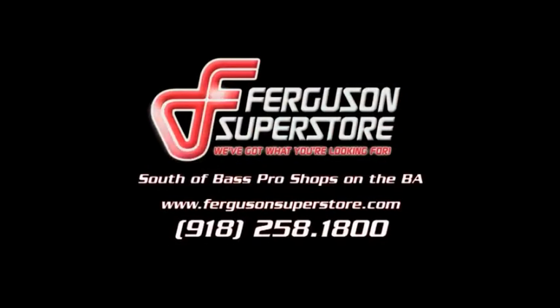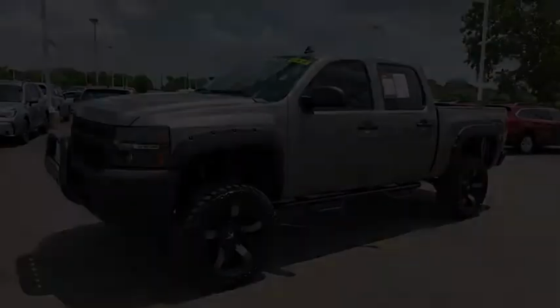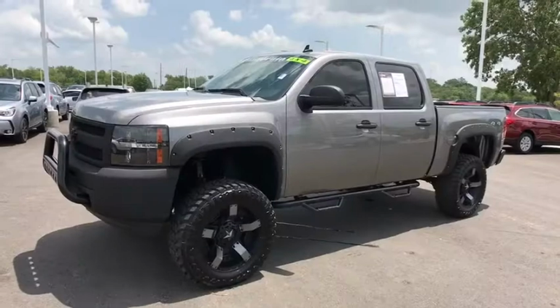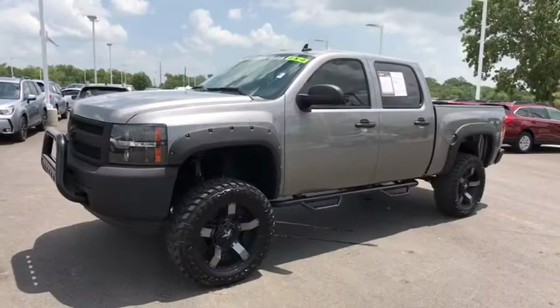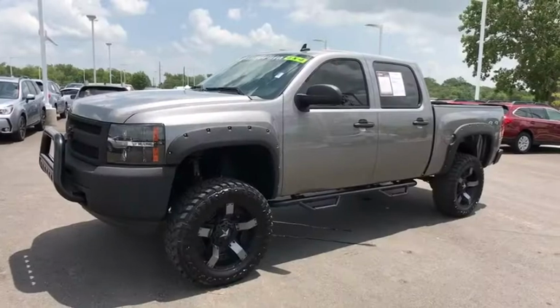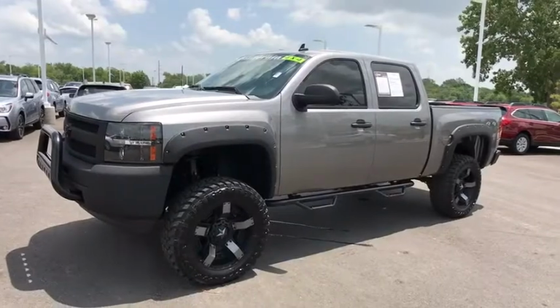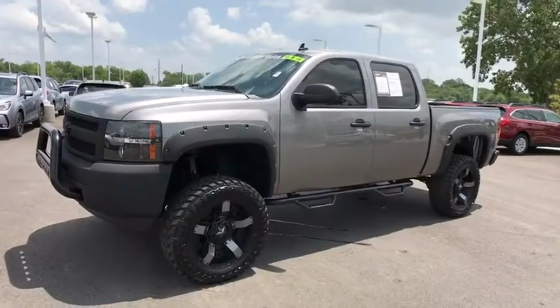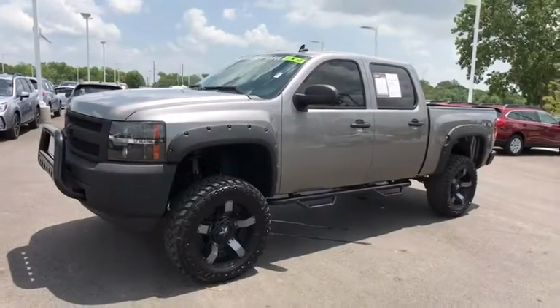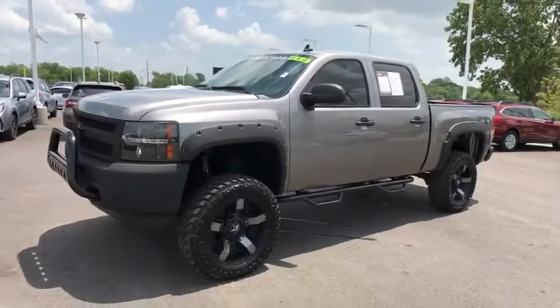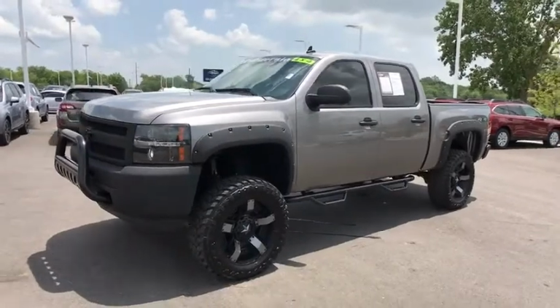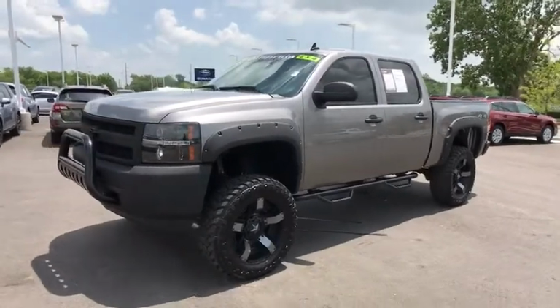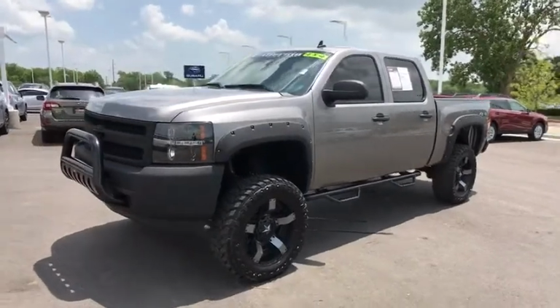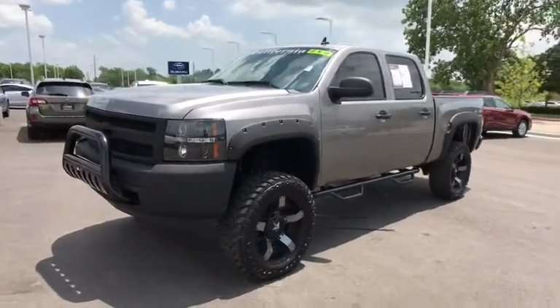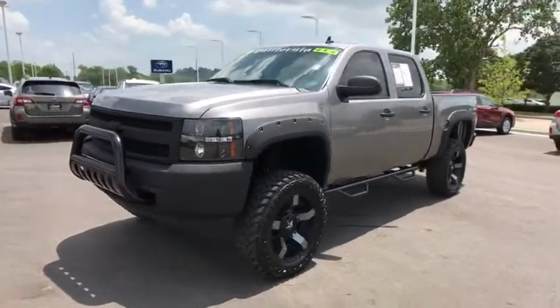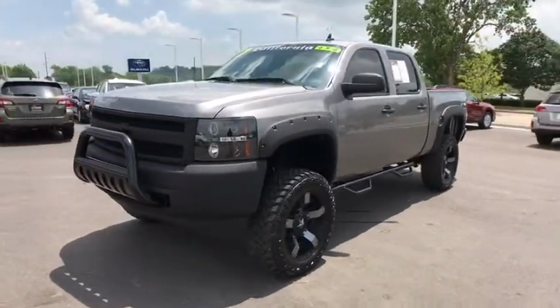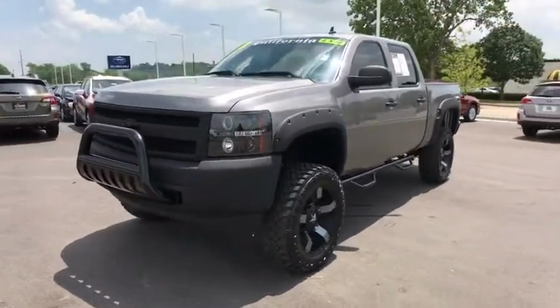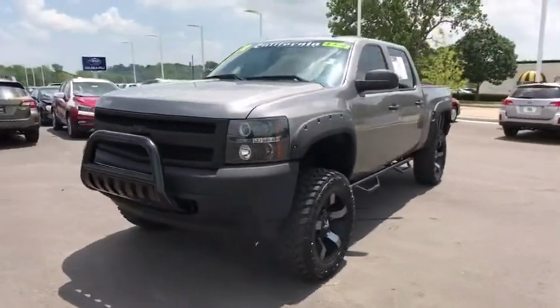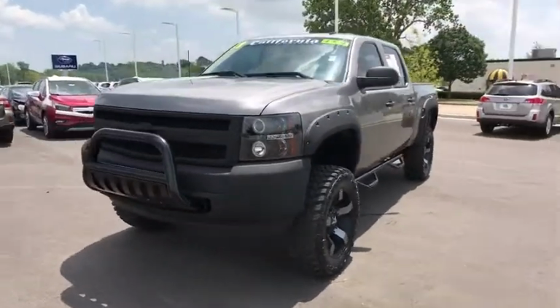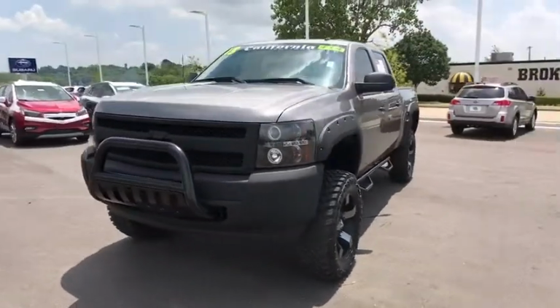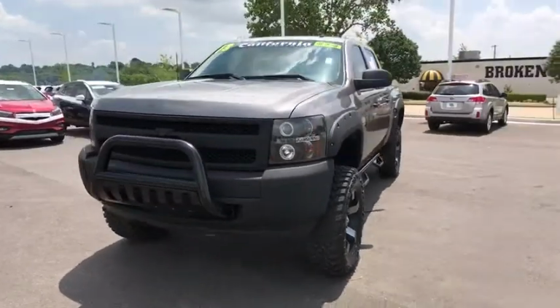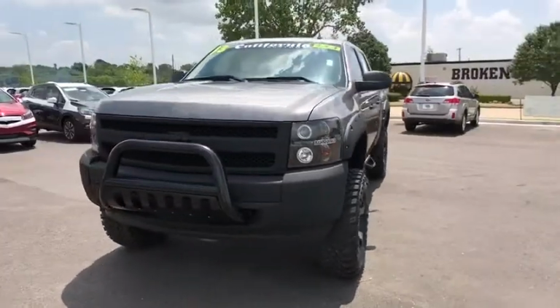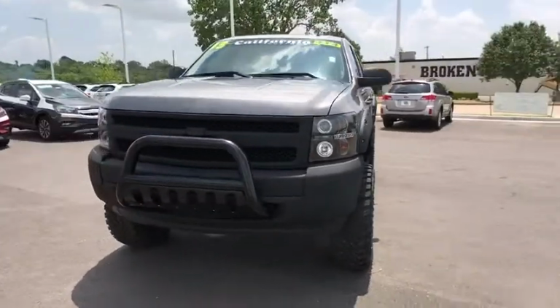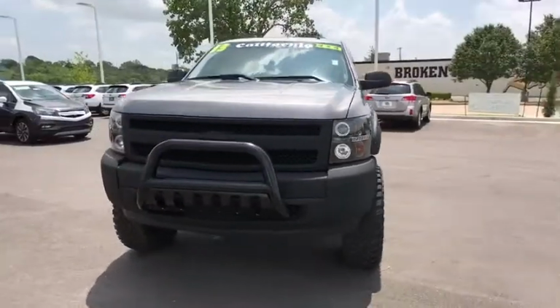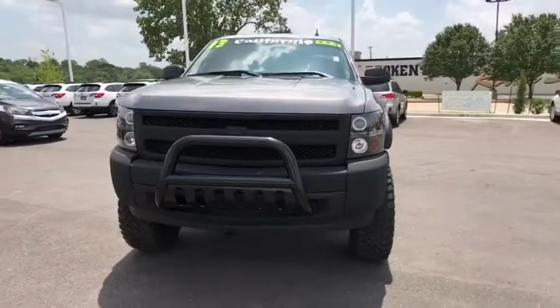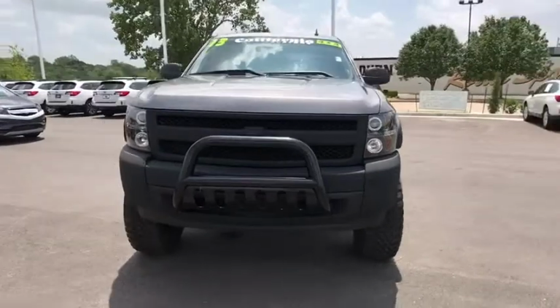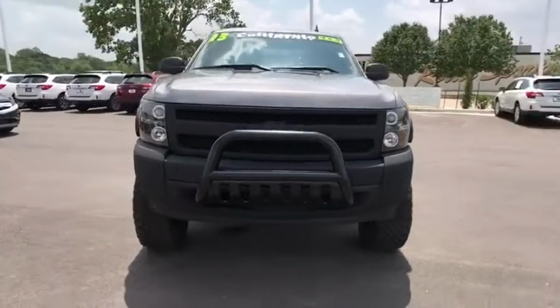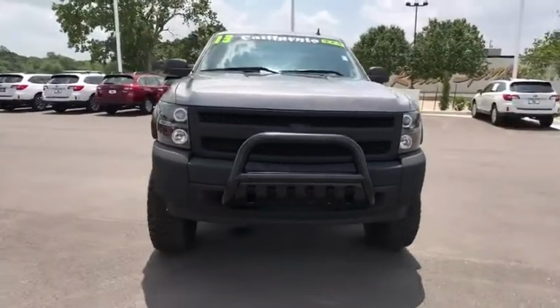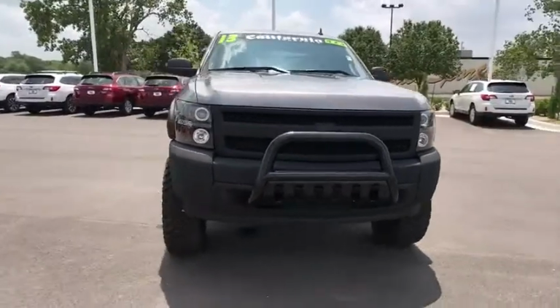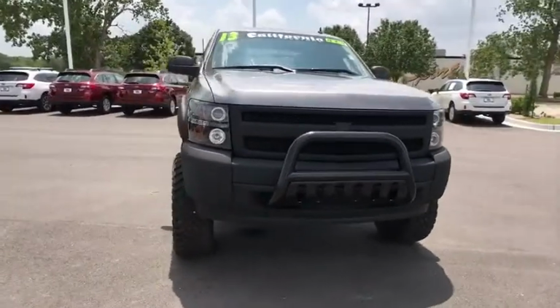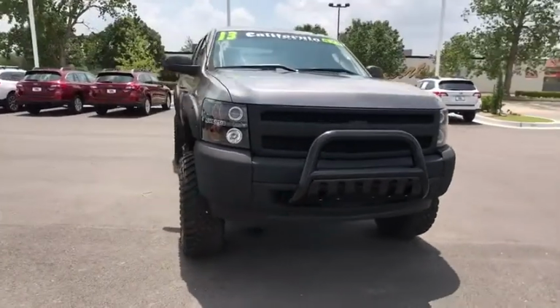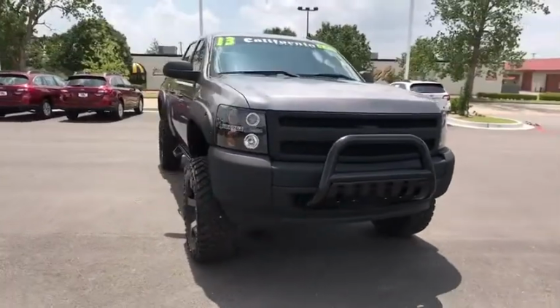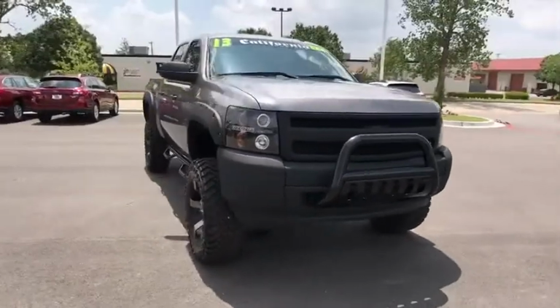The 2013 Chevrolet Silverado 1500. The Chevy Silverado 1500. This vehicle has less than 25,000 miles.